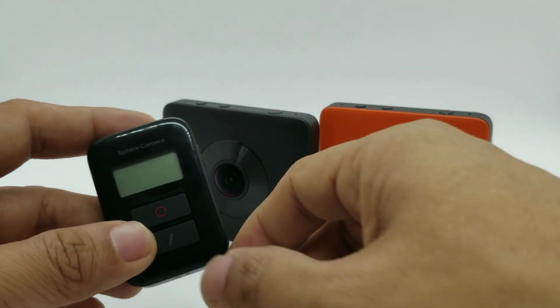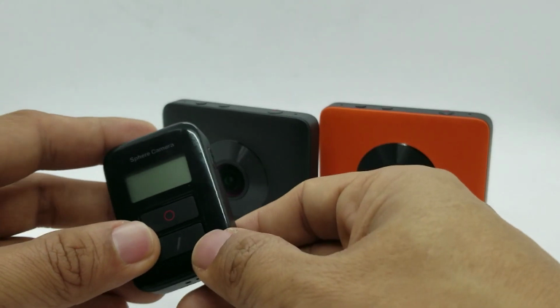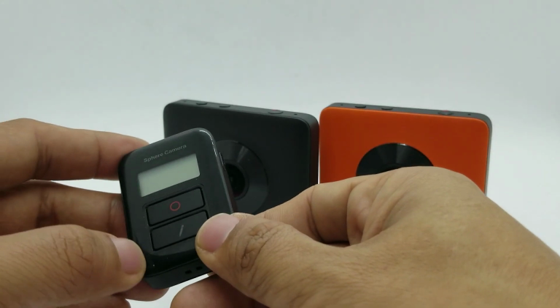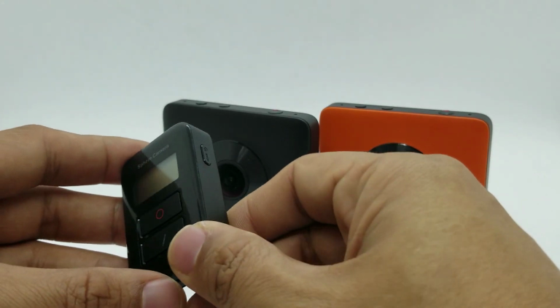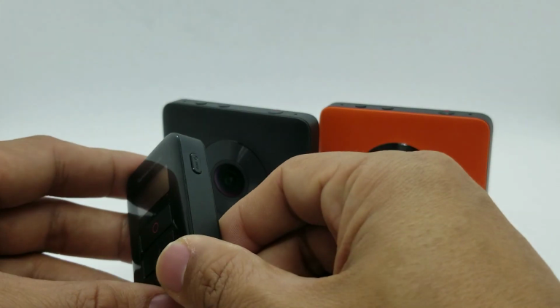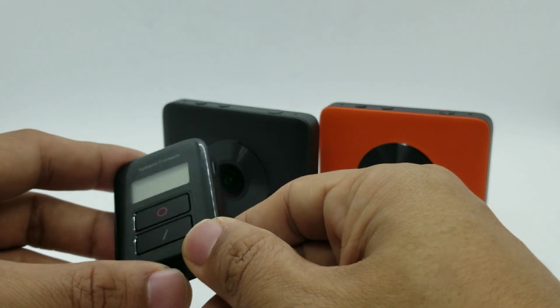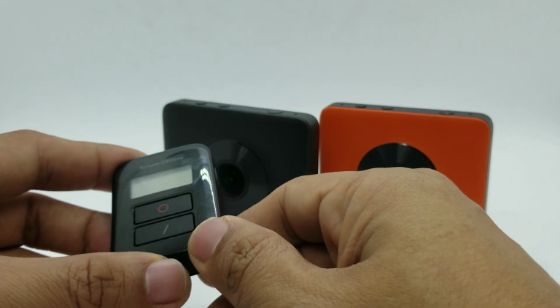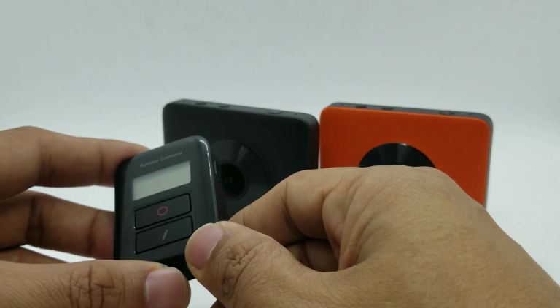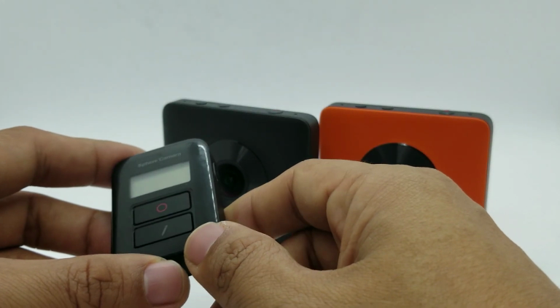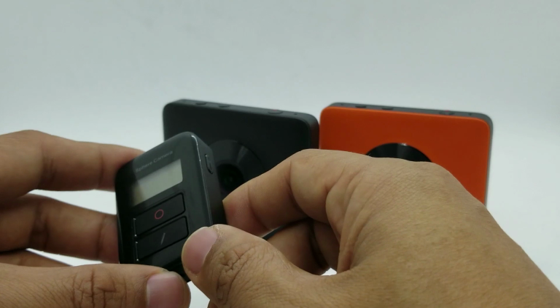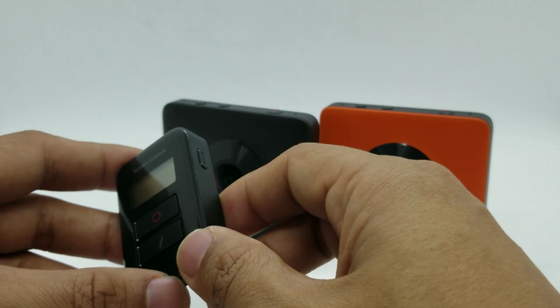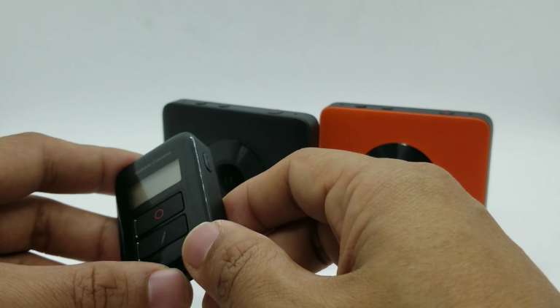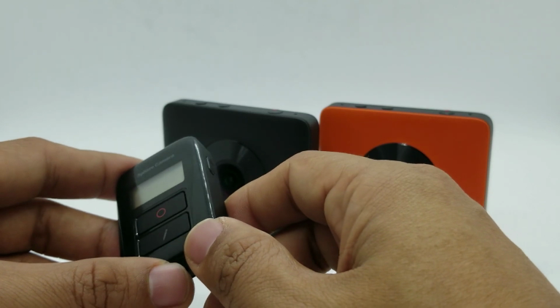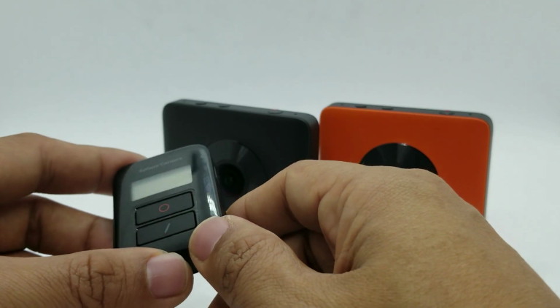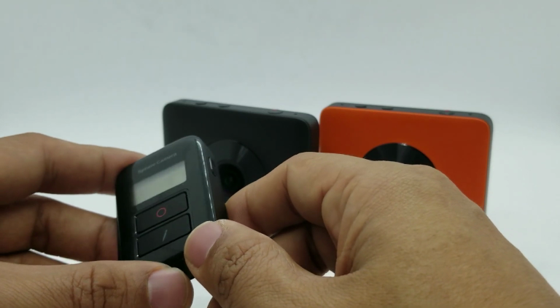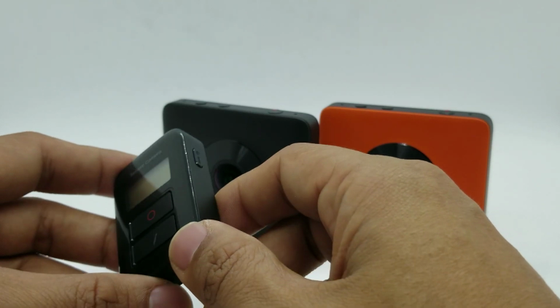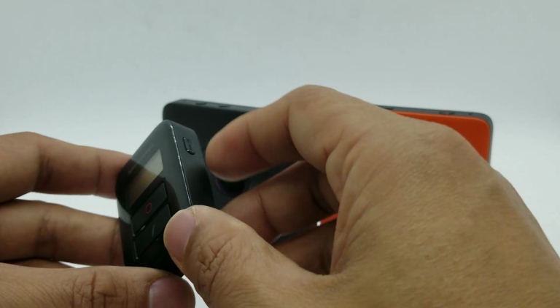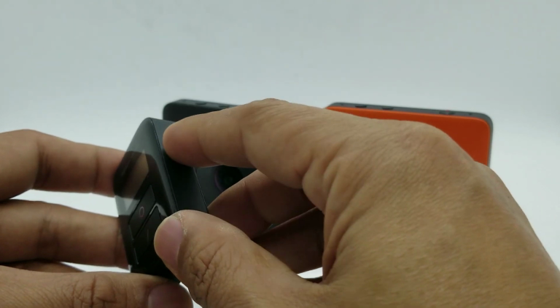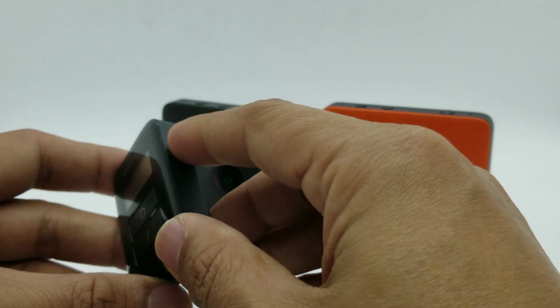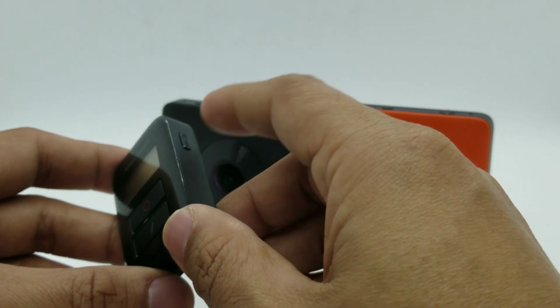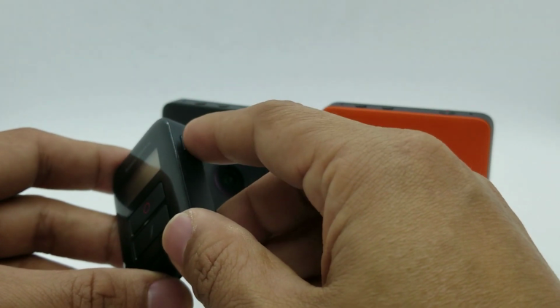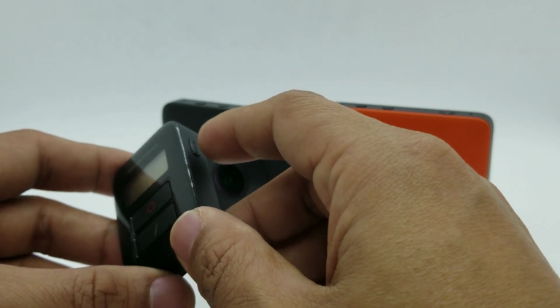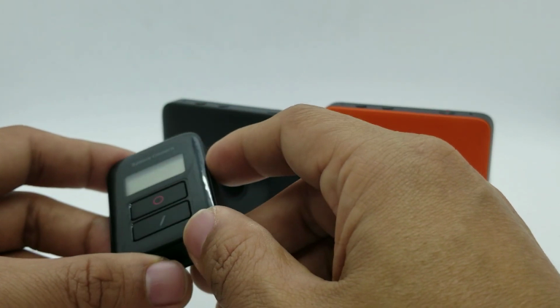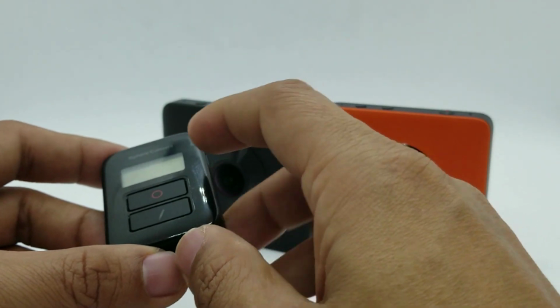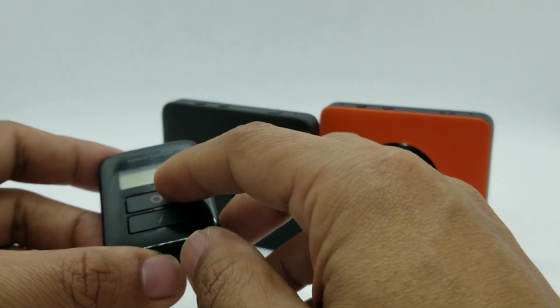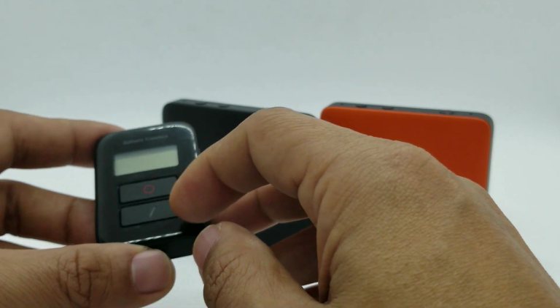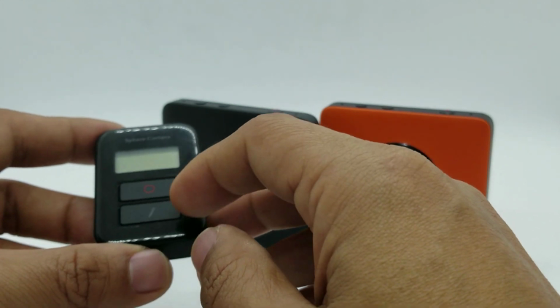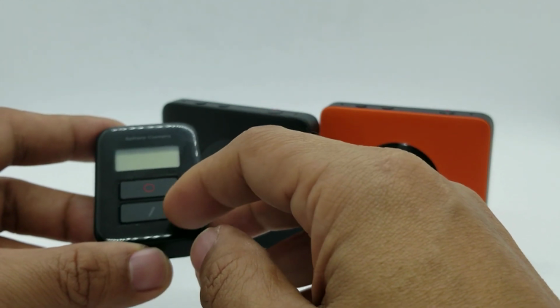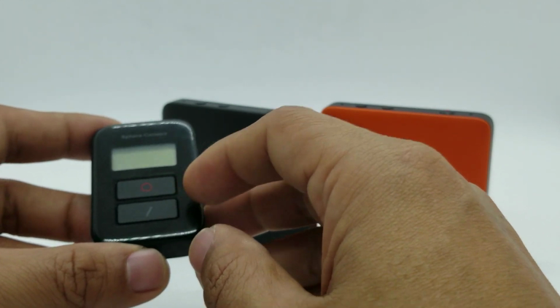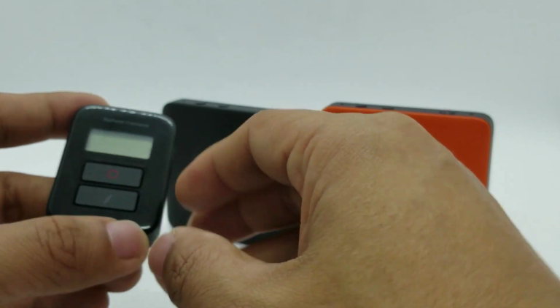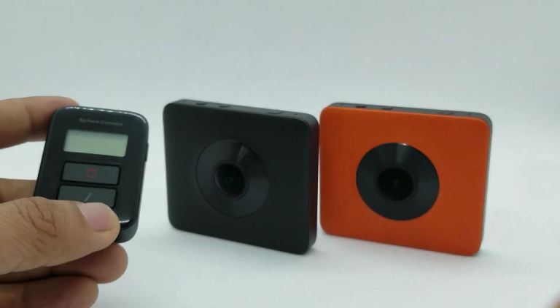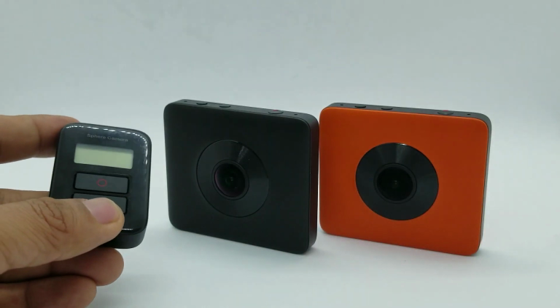The remote is very simple — it's got three buttons: a power and mode button, a shutter button on the side, and a settings button.